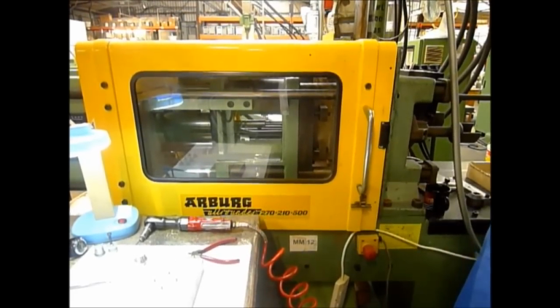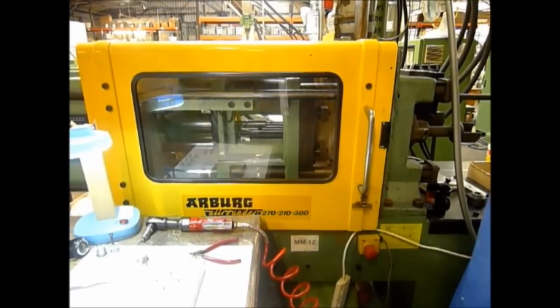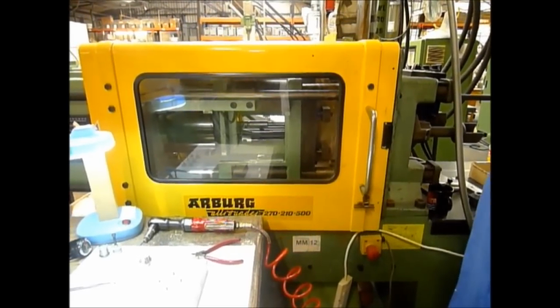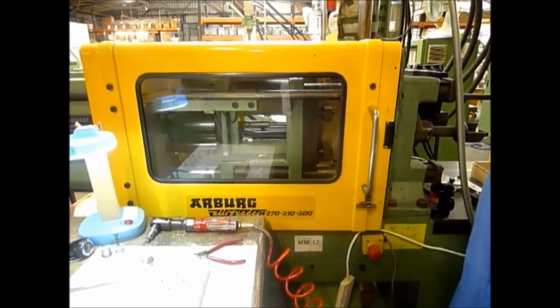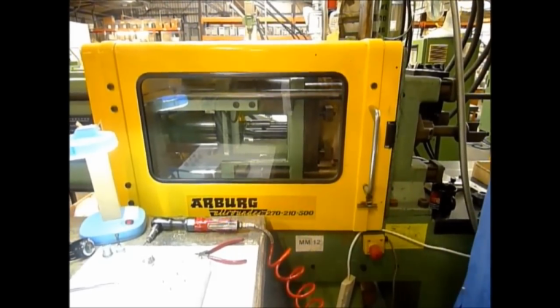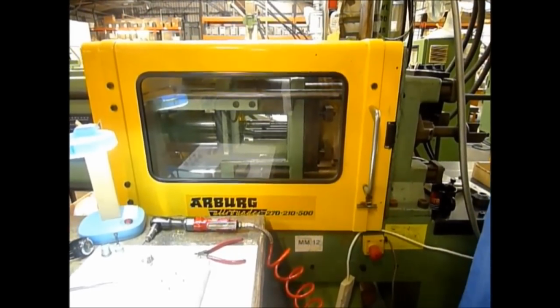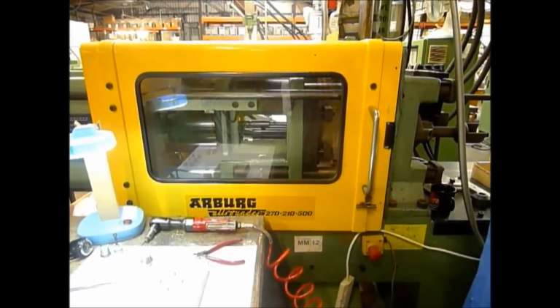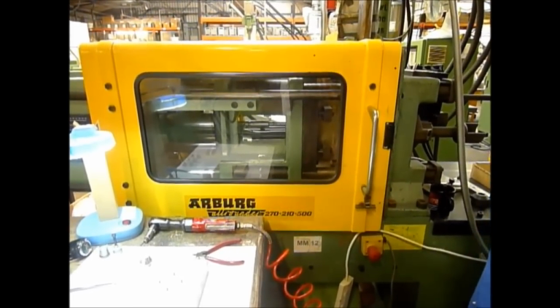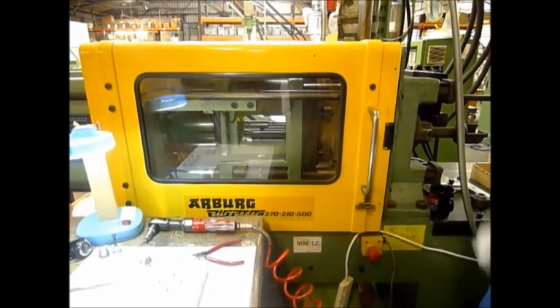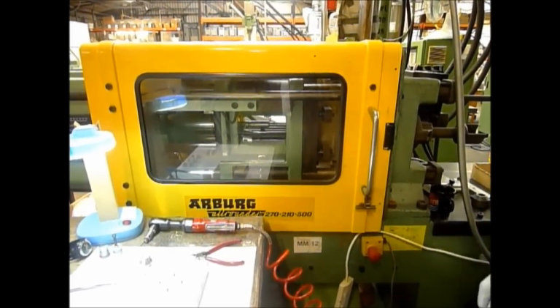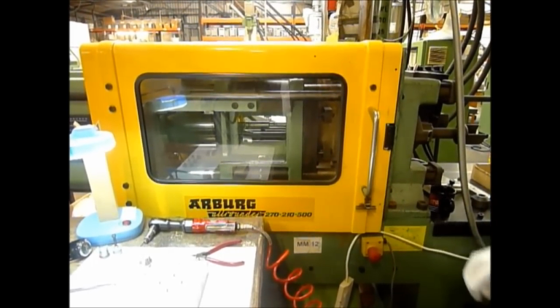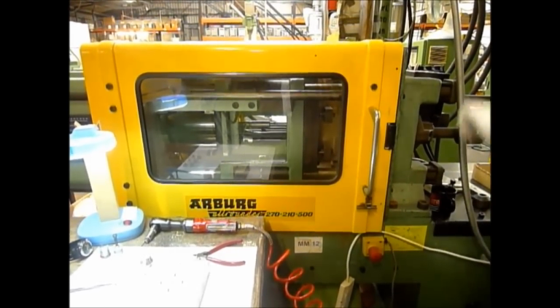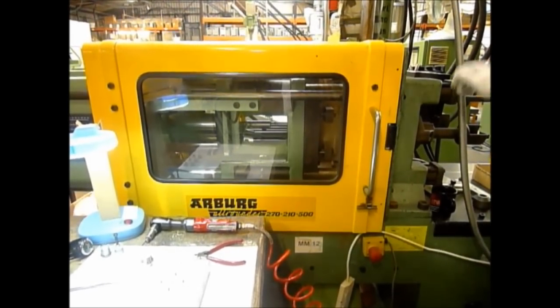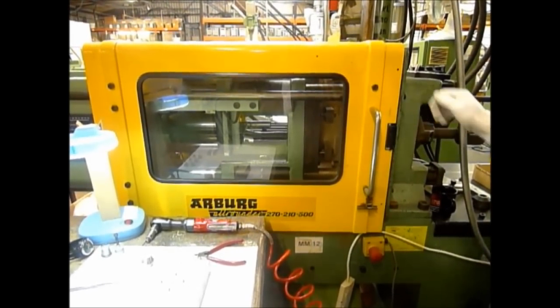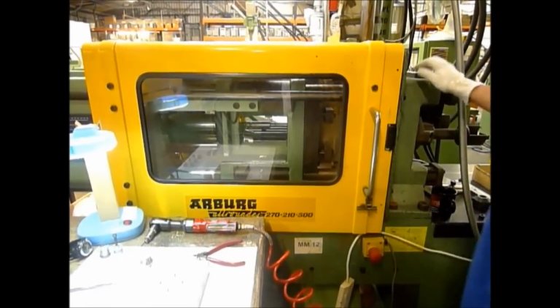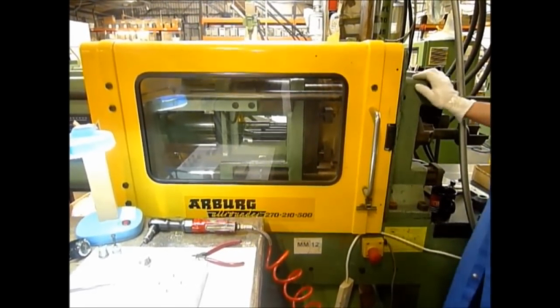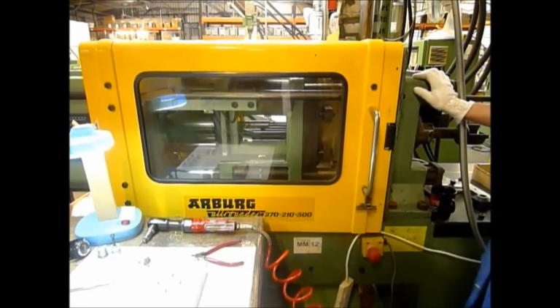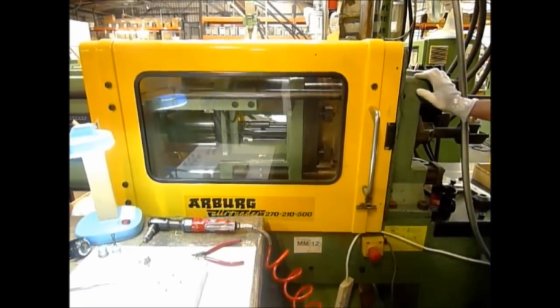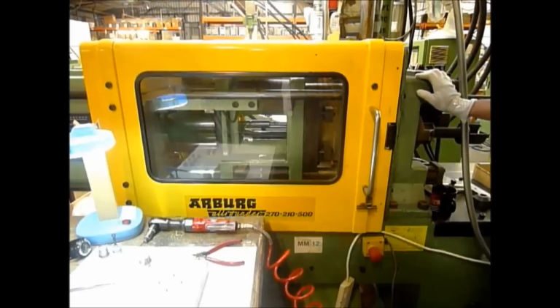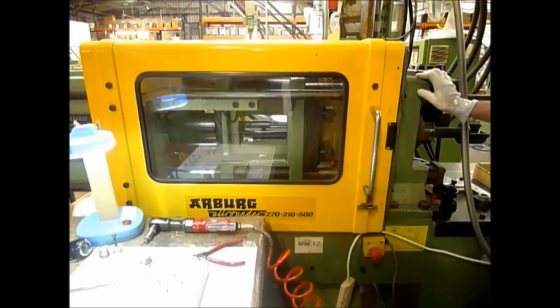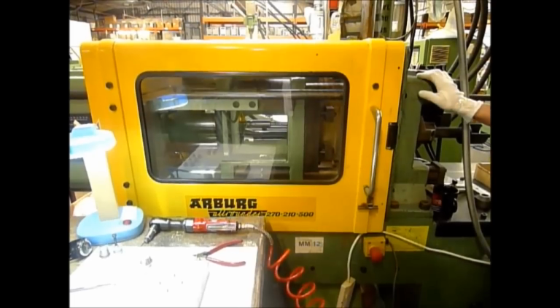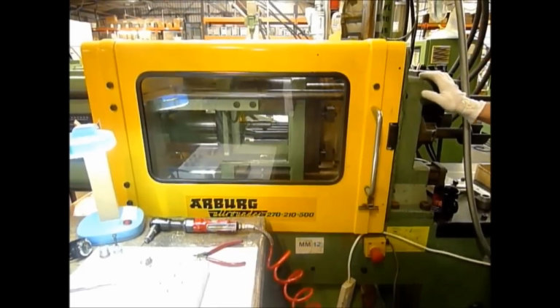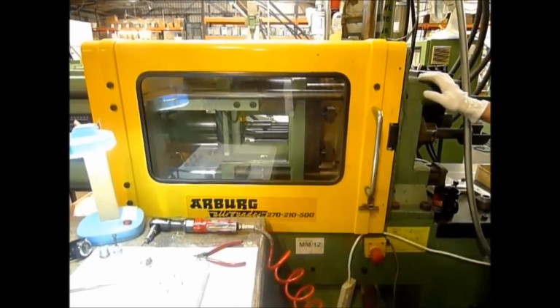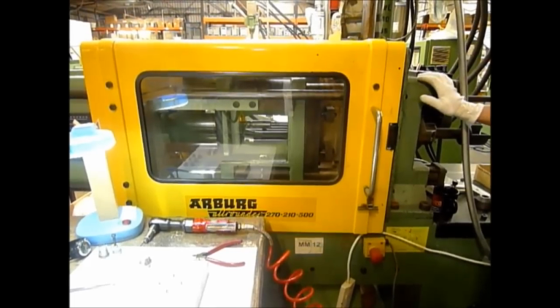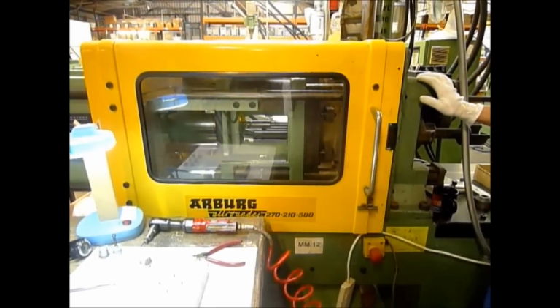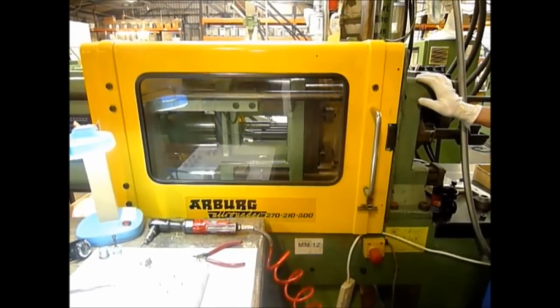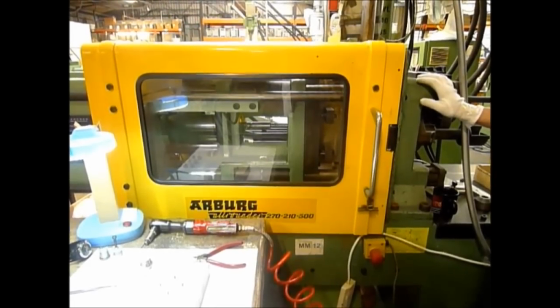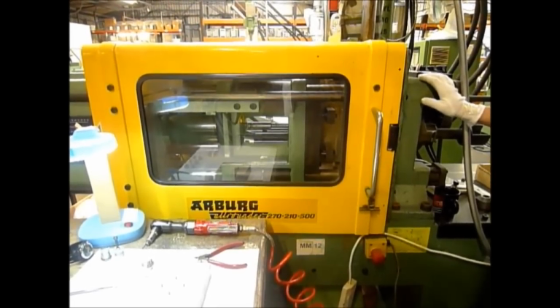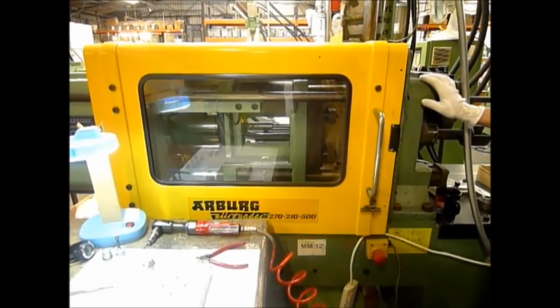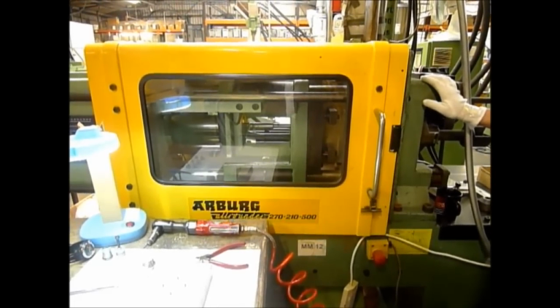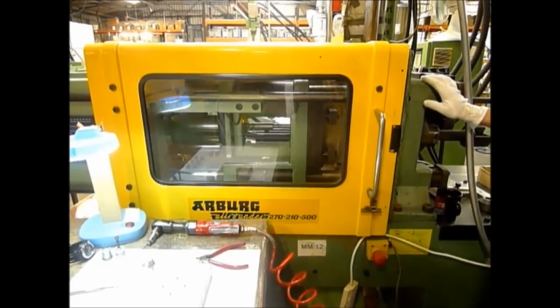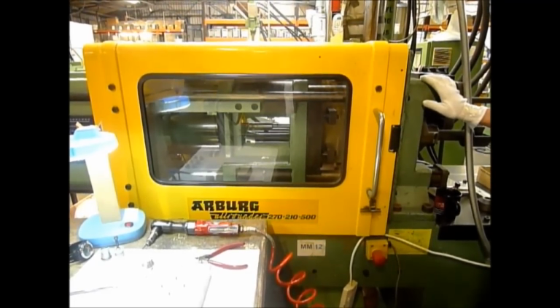The moulding machine now injects polymer into the mould tool. The polymer sets inside the mould and around the threaded core to create the thread.